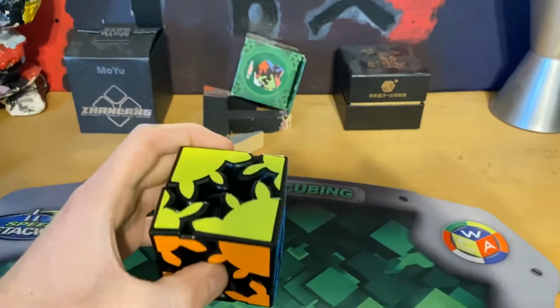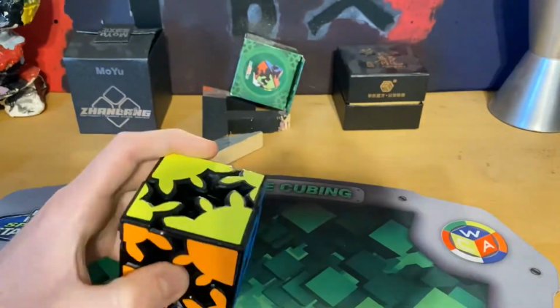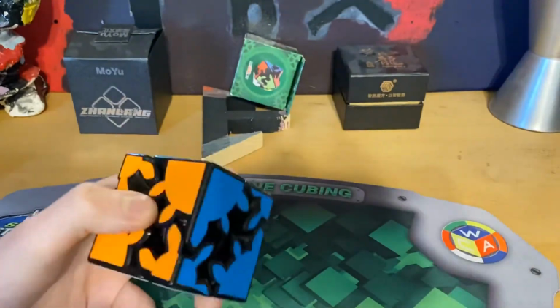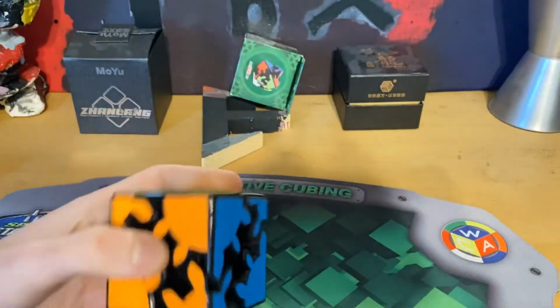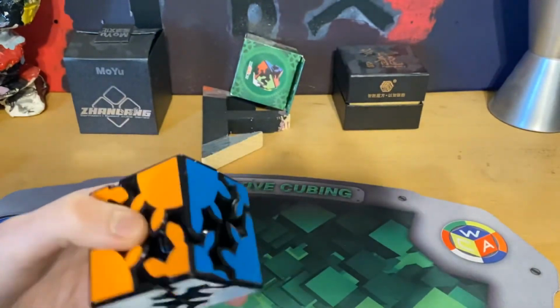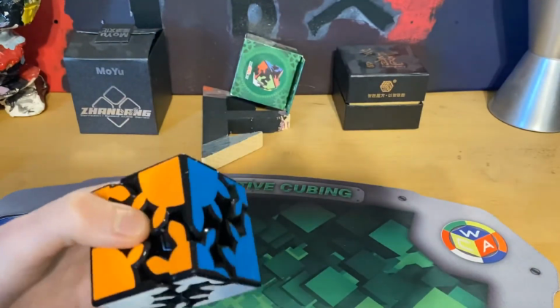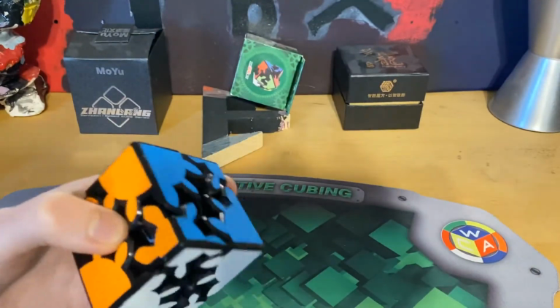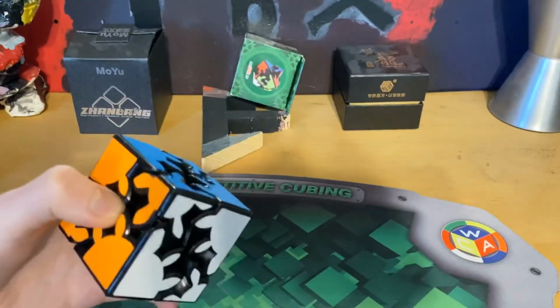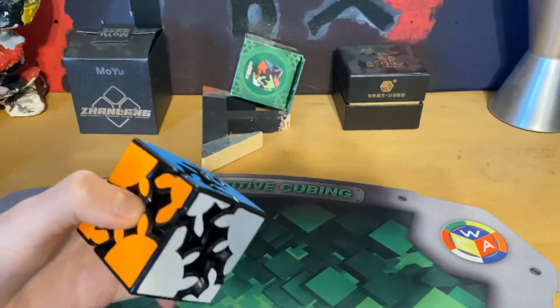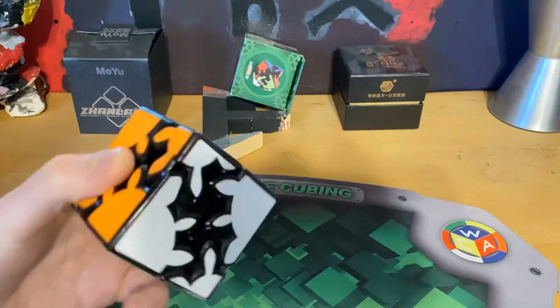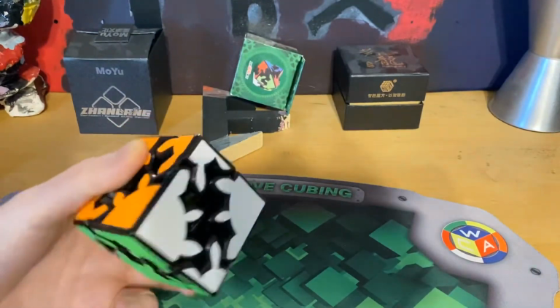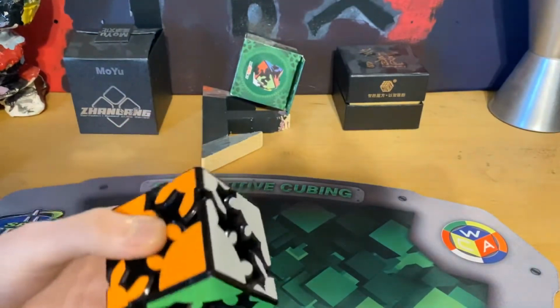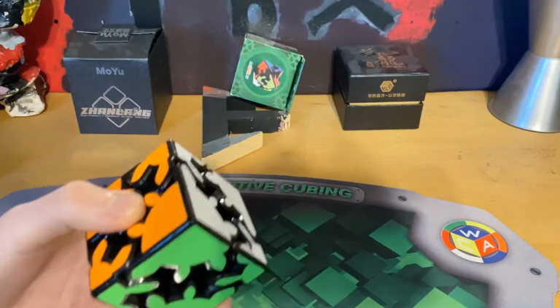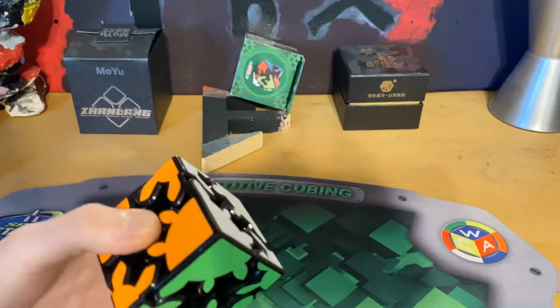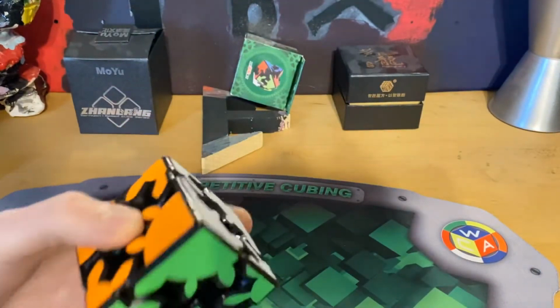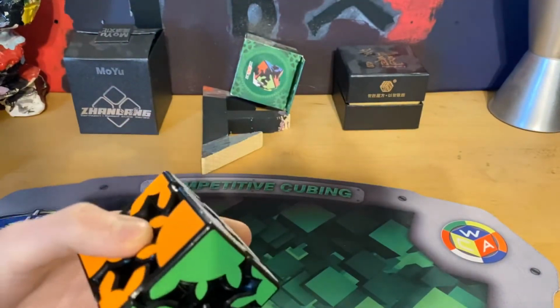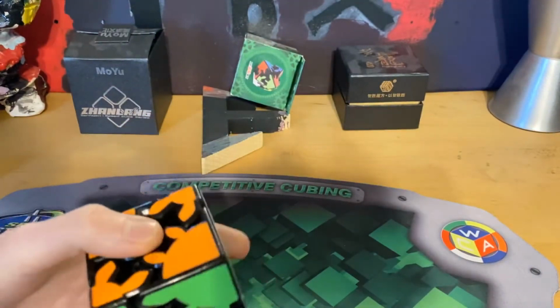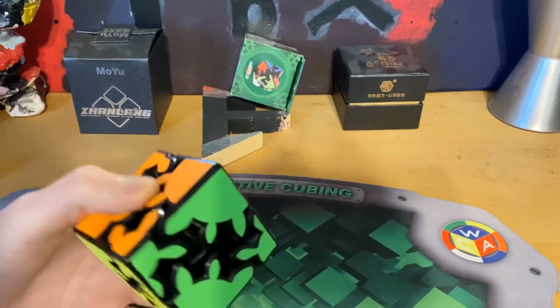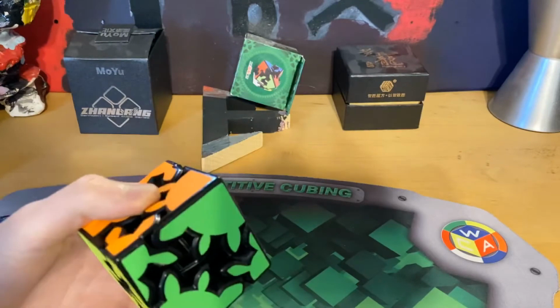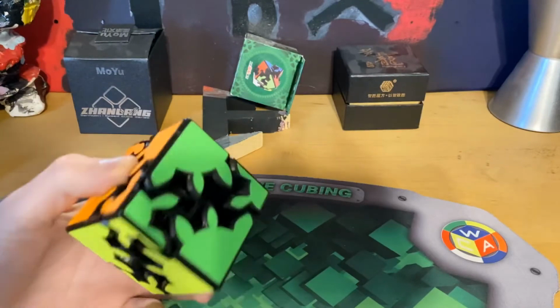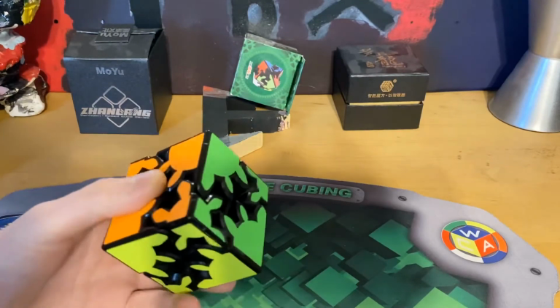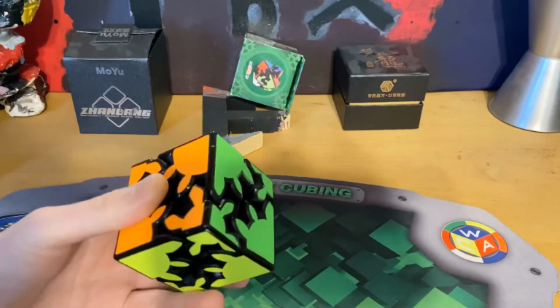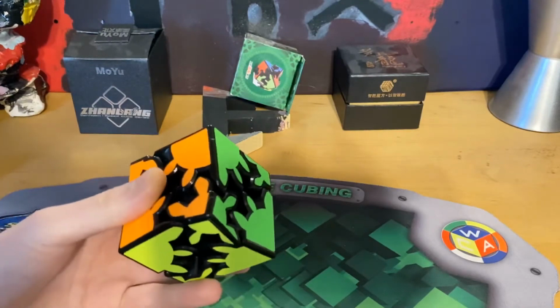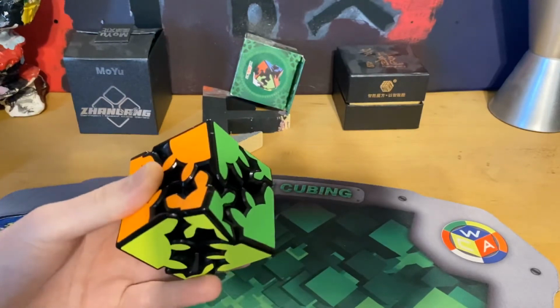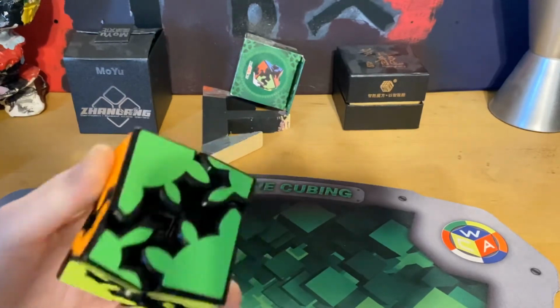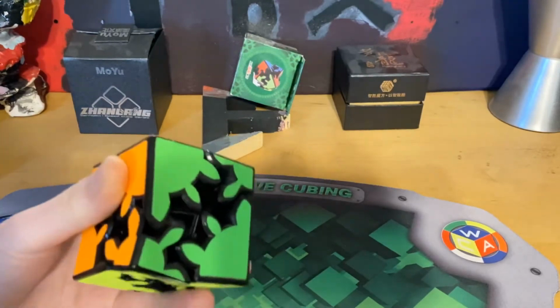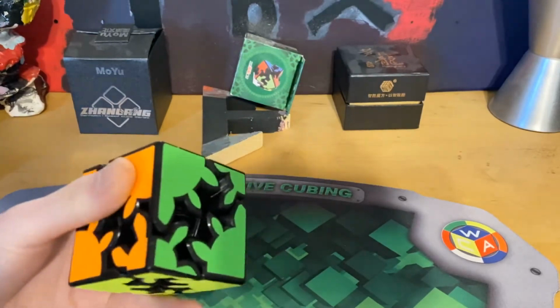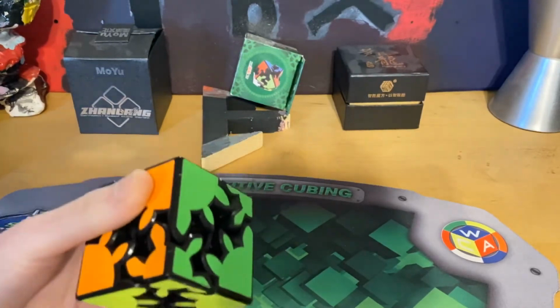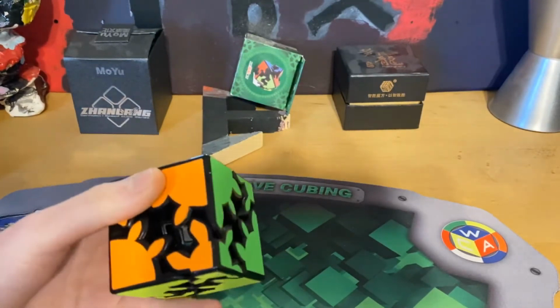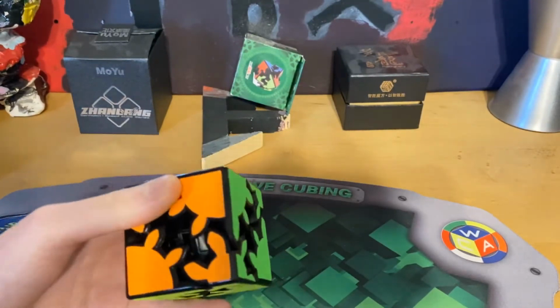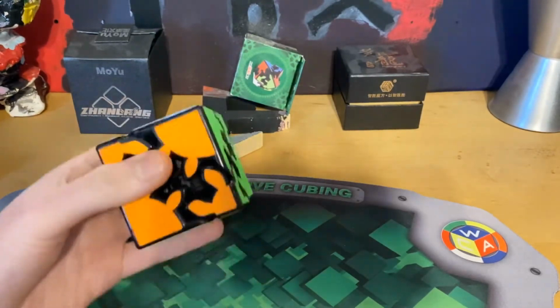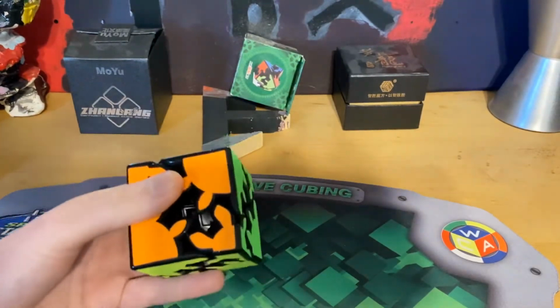Anyways, get that out of the way — you came for the puzzle, so you're getting the review. I am aware that the intro is very comedic to some people but not to others. I'm trying to add more comedy to this channel other than just the how-to basic stuff.